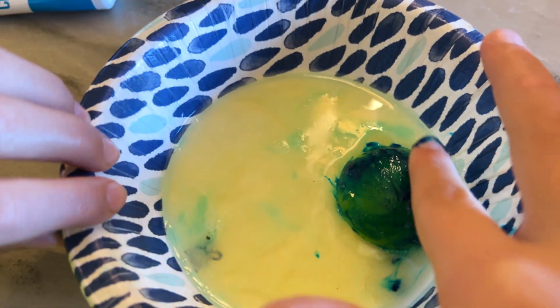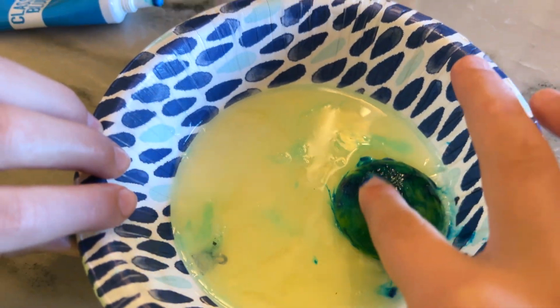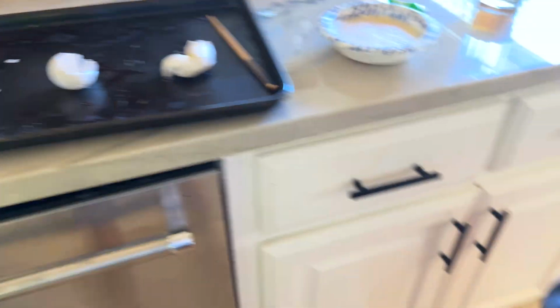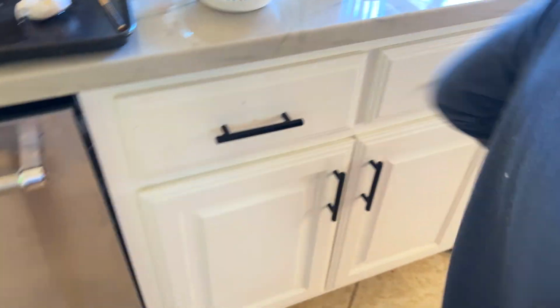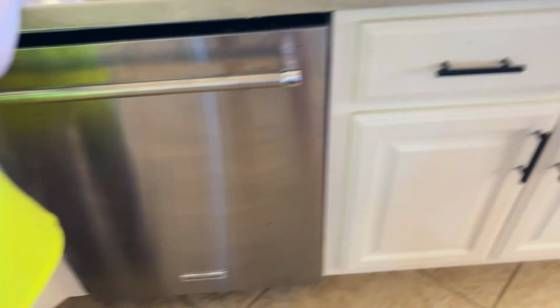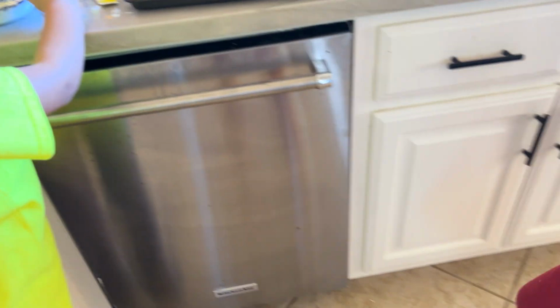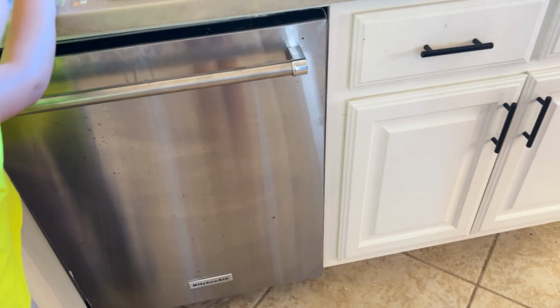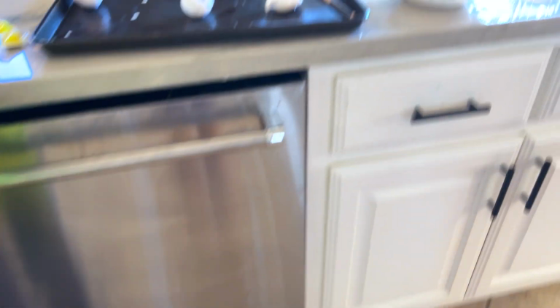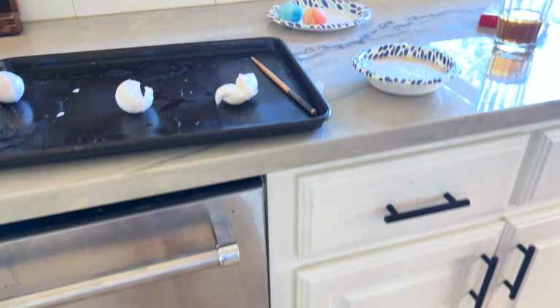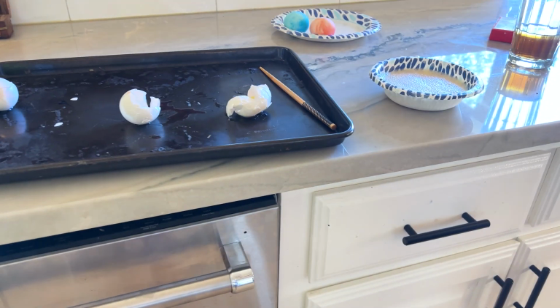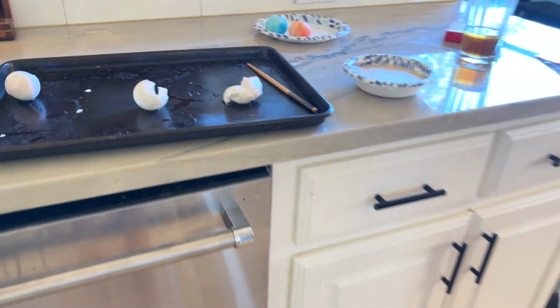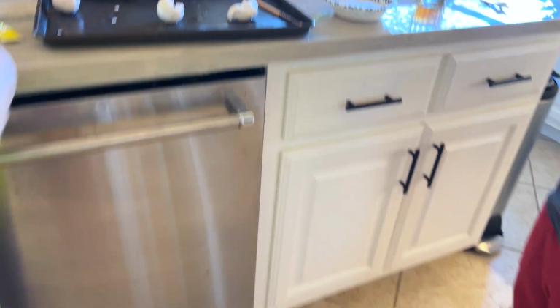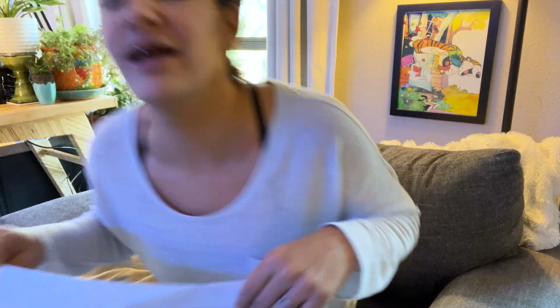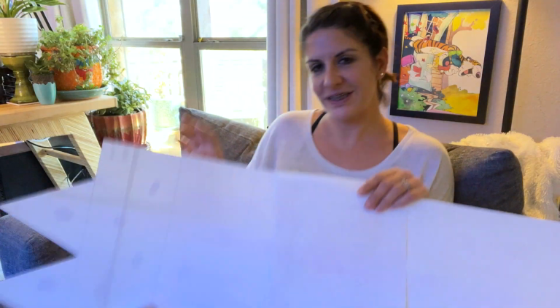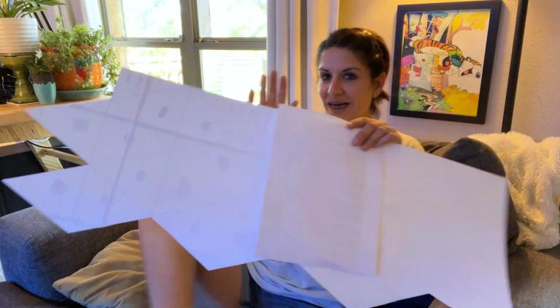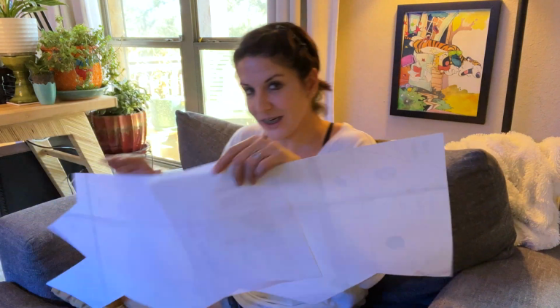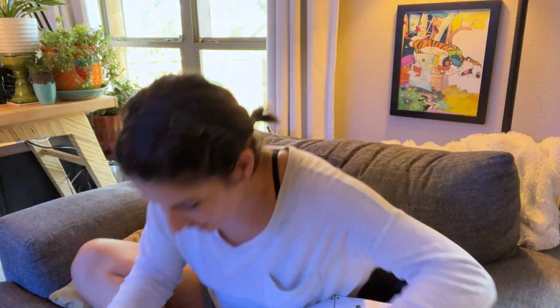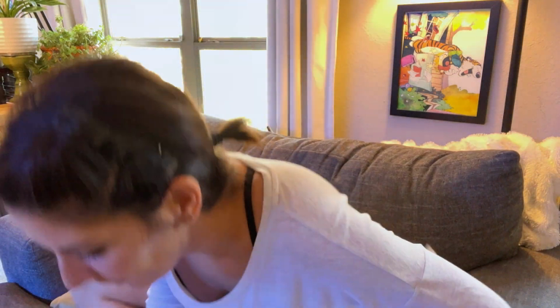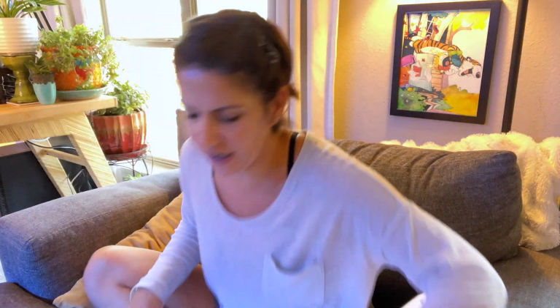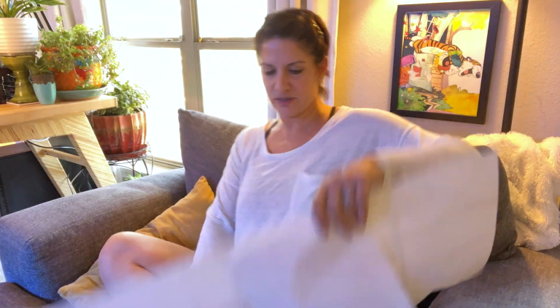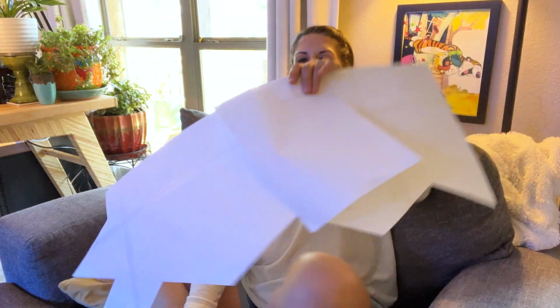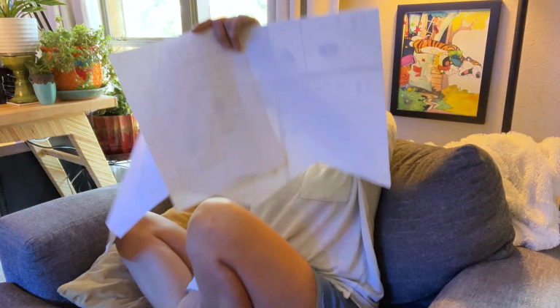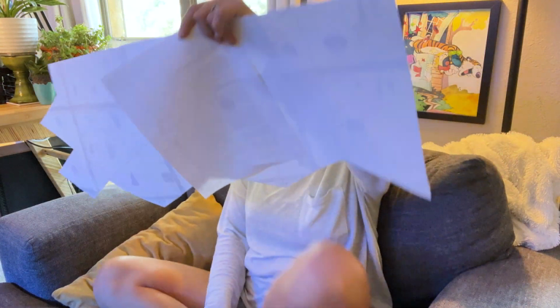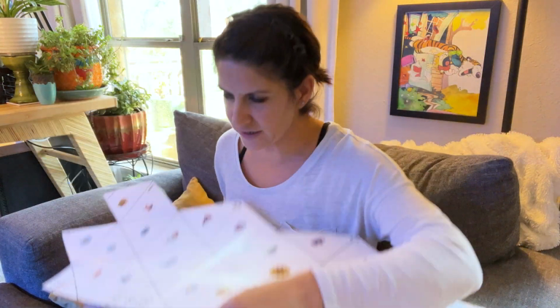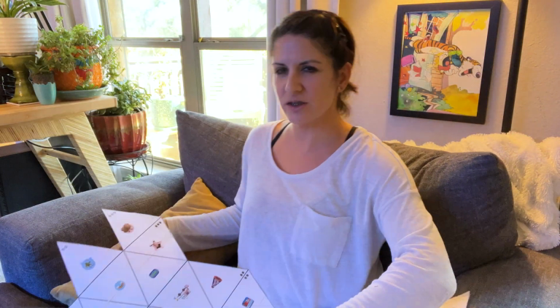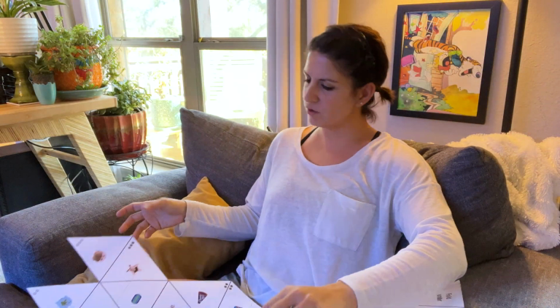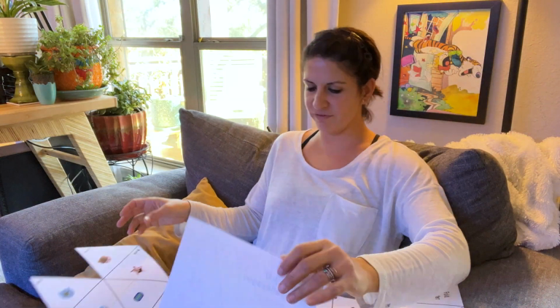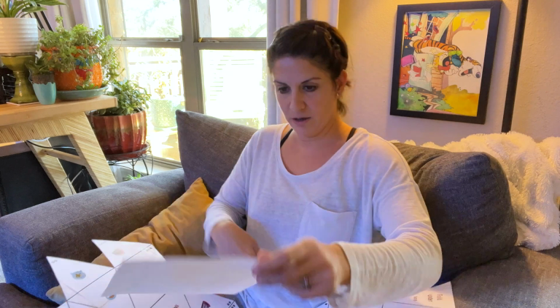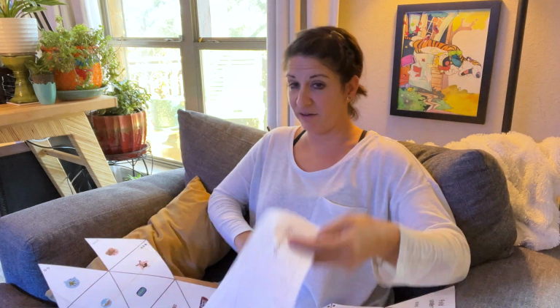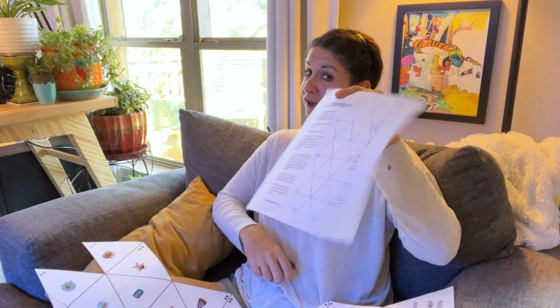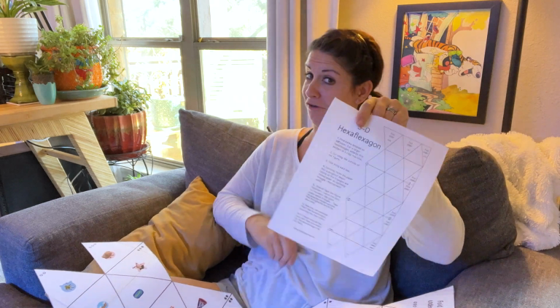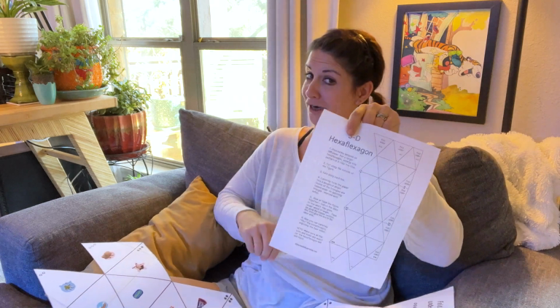Nothing wrong with them. All right guys, I'm going to go sit in a corner over there and fold this thing up, okay? I have decided to get comfy in Eddie's workspace because it's so comfy while I figure this out.